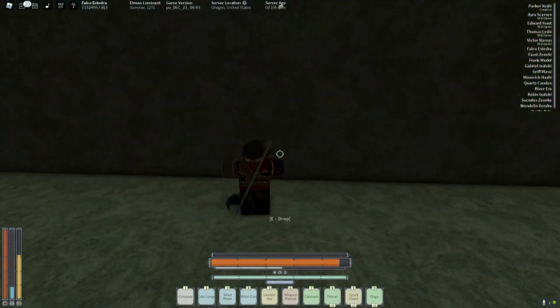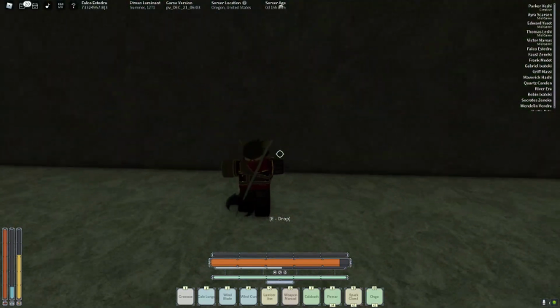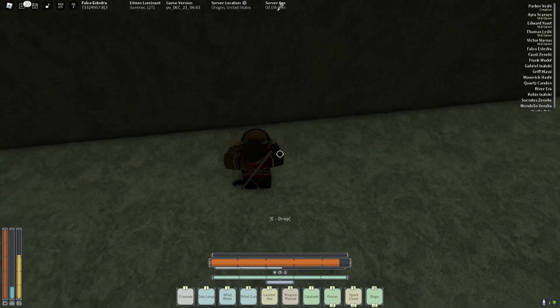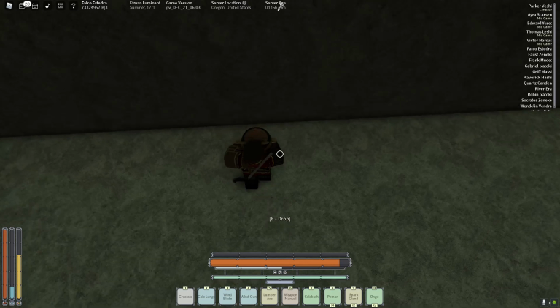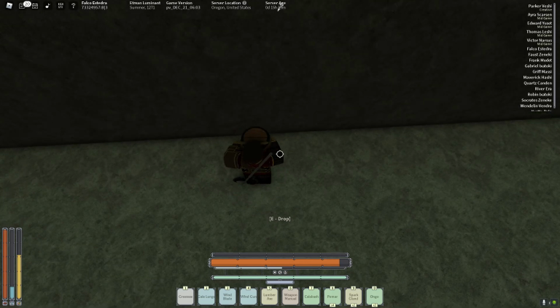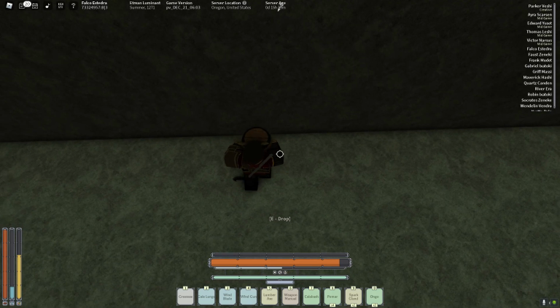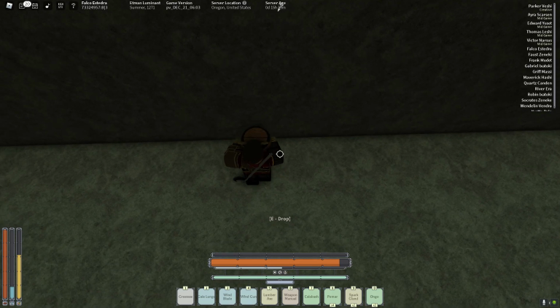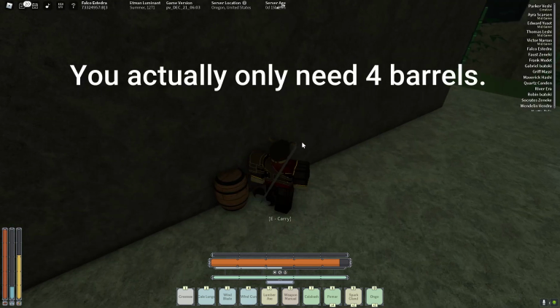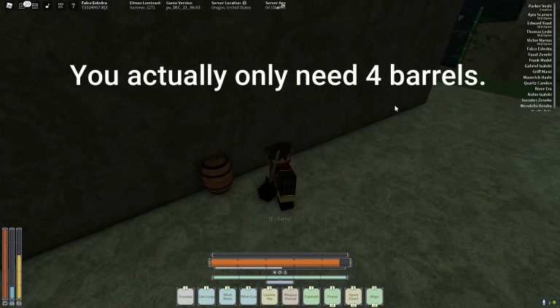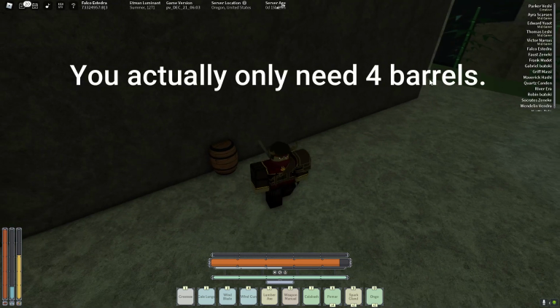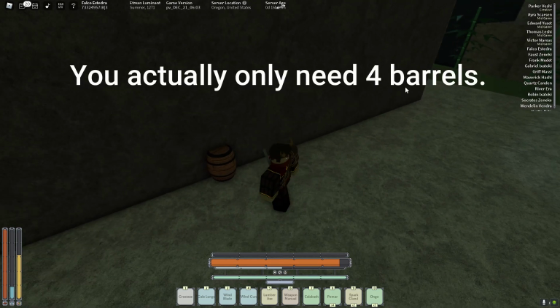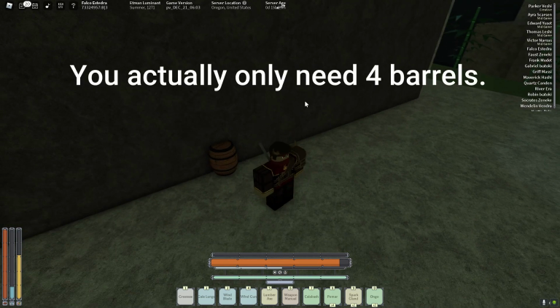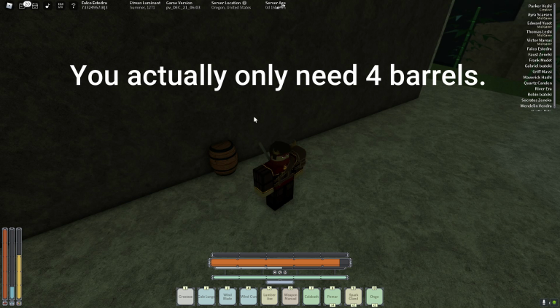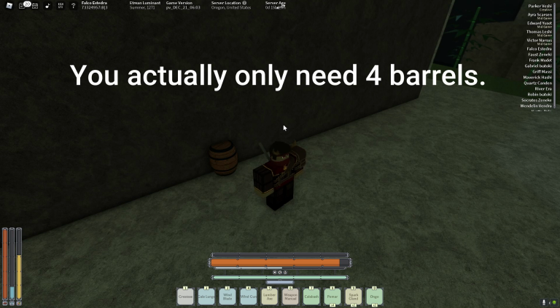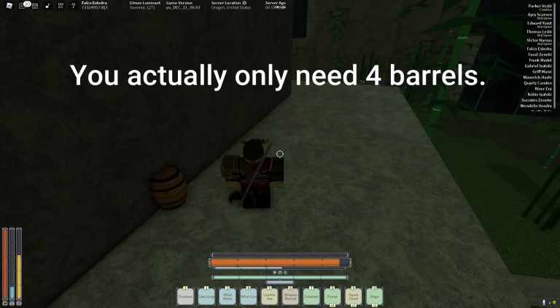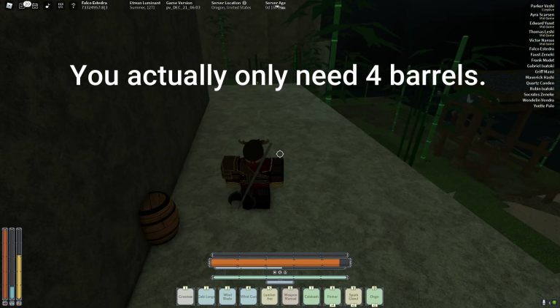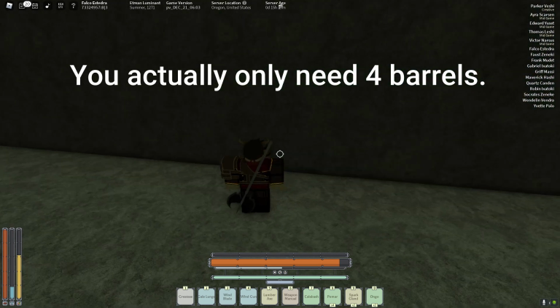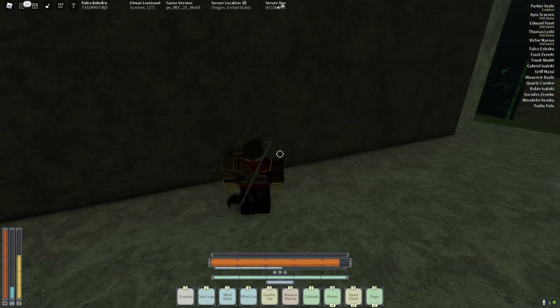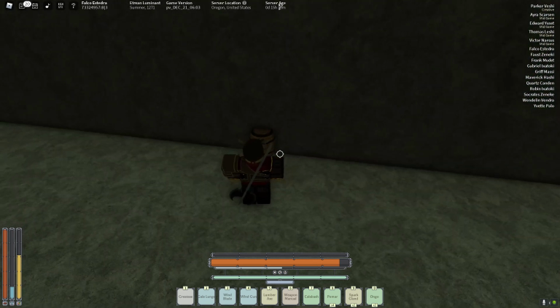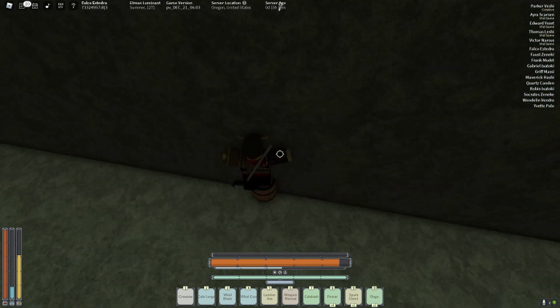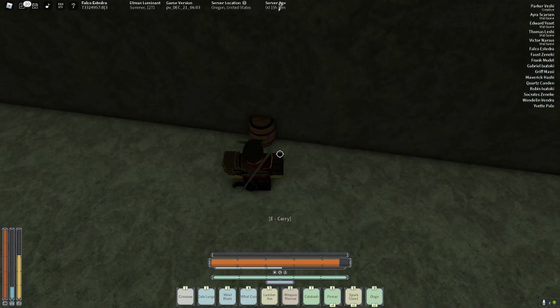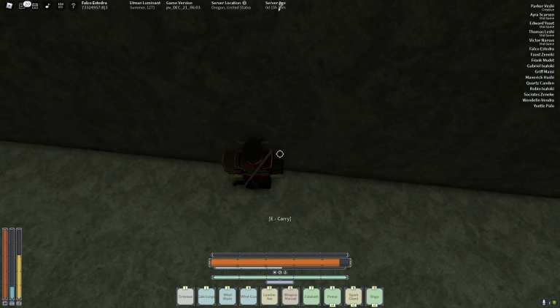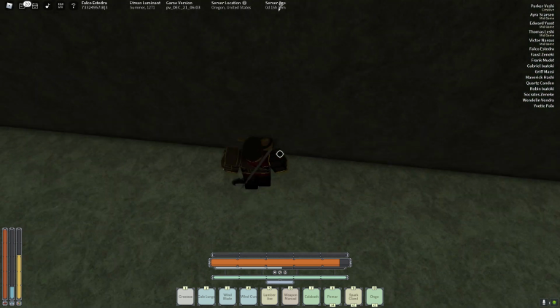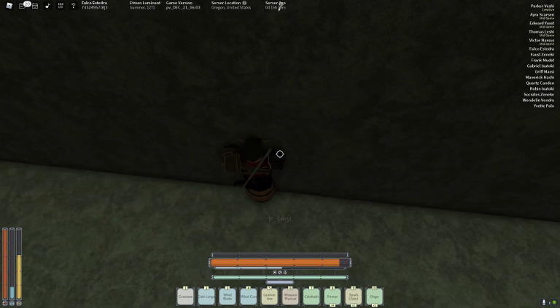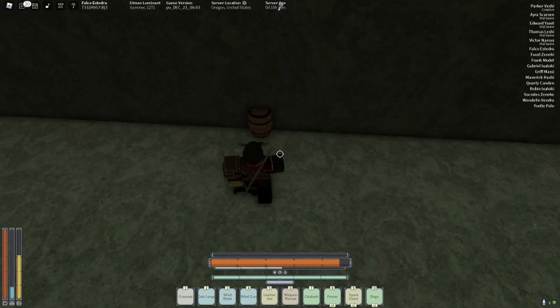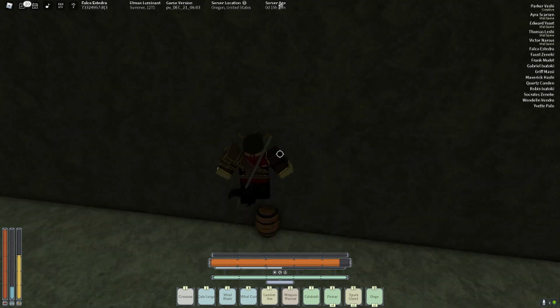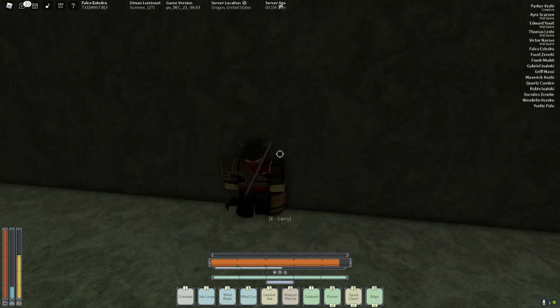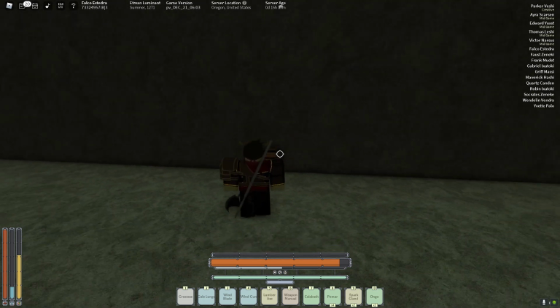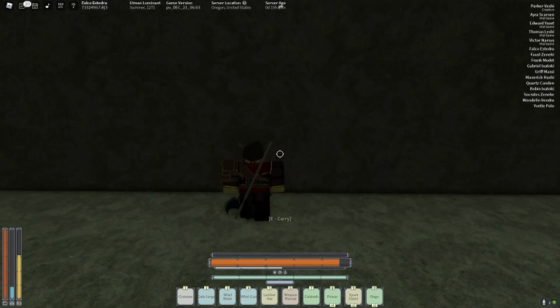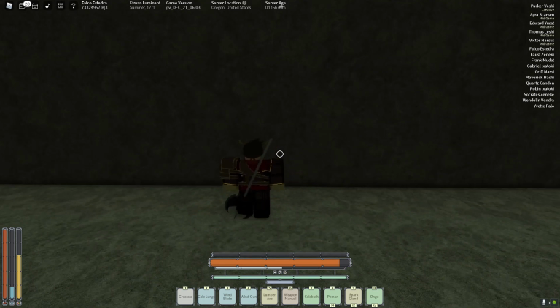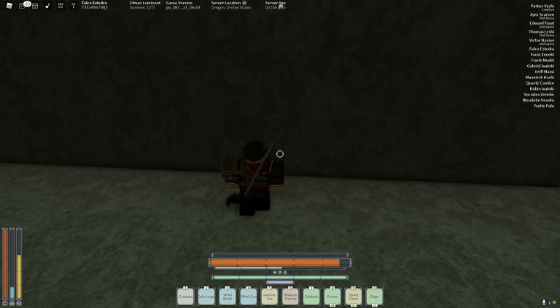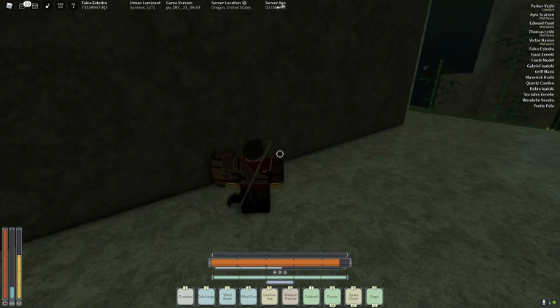Once you guys get here, you're going to want to place this crate. You're going to want to go back there and get at least 5 more barrels, and once you do that, you're basically going to want to stack them on top of each other. I'm going to do a jump cut when I have all 6 barrels.